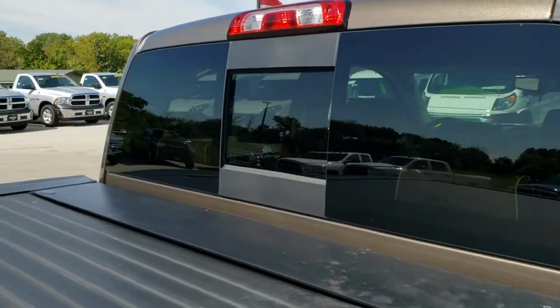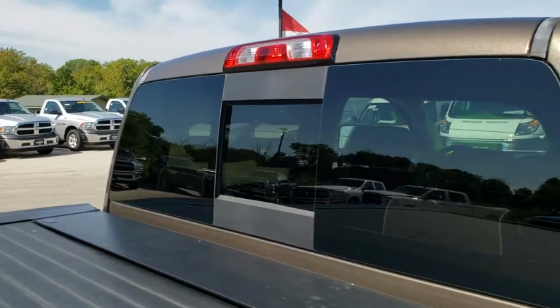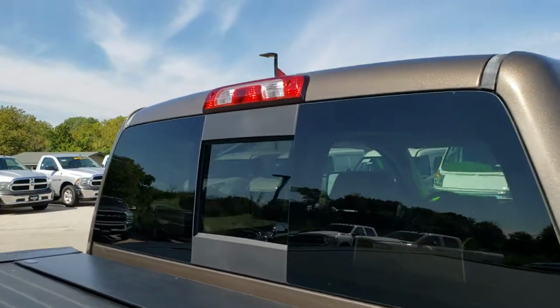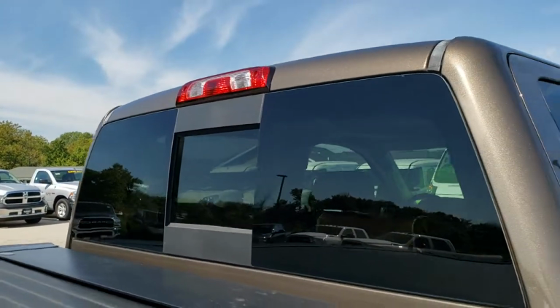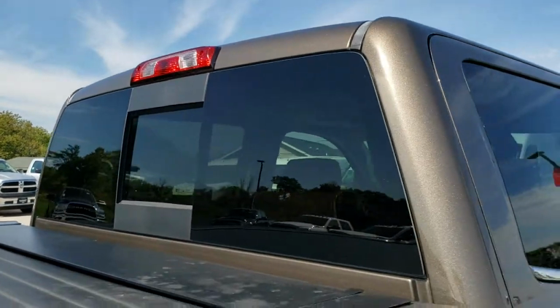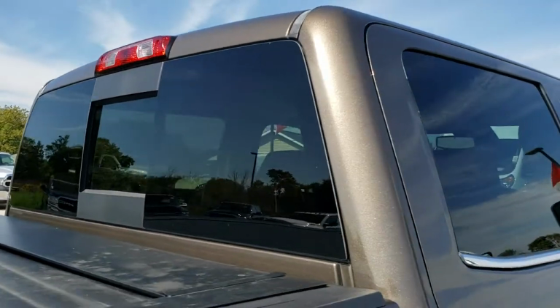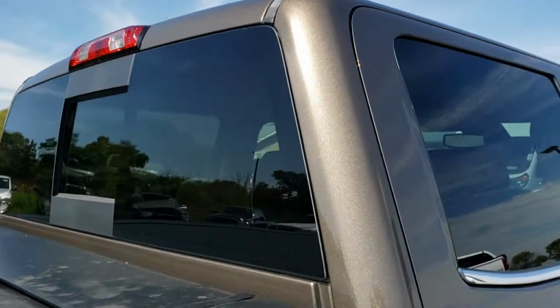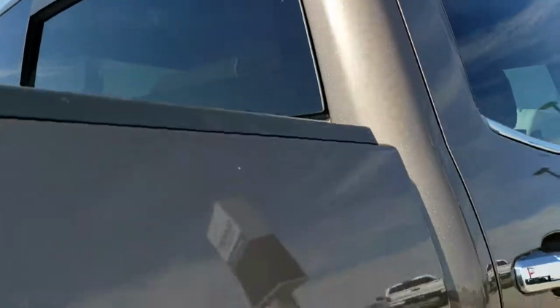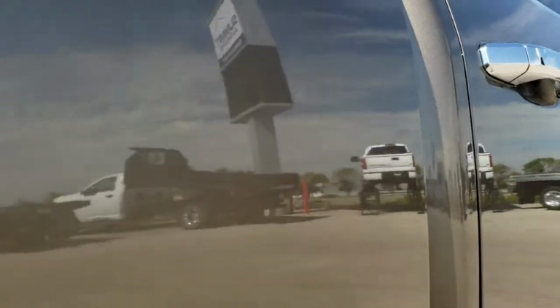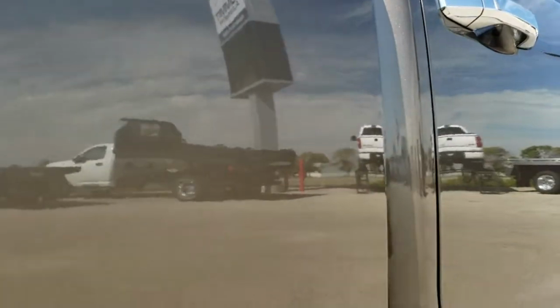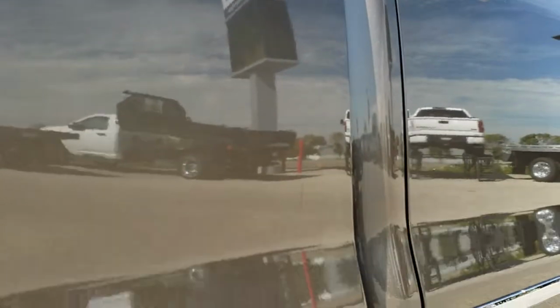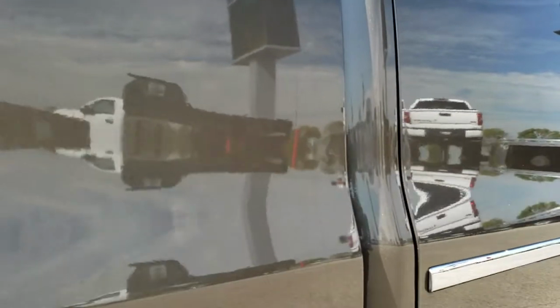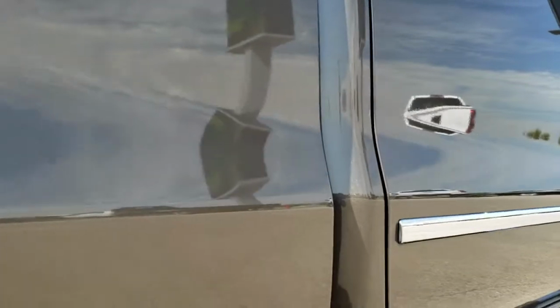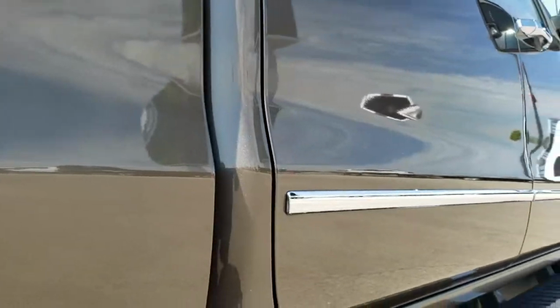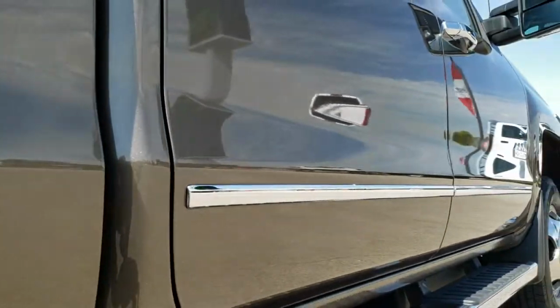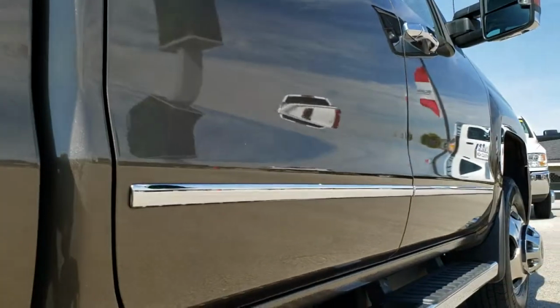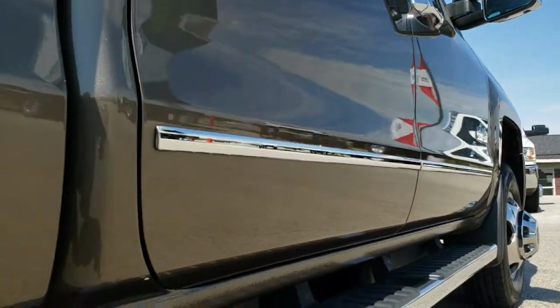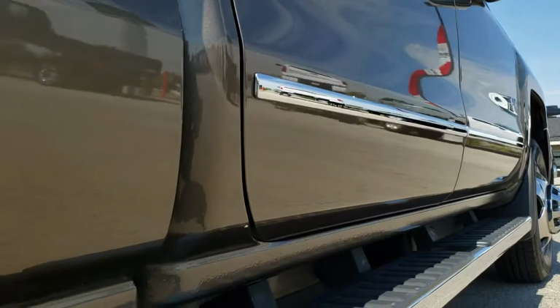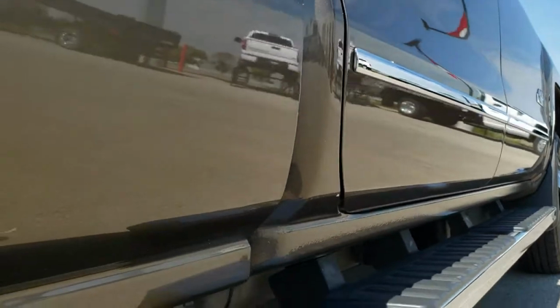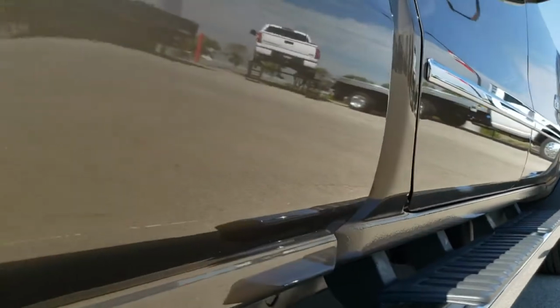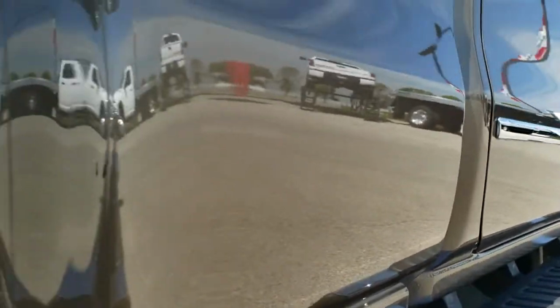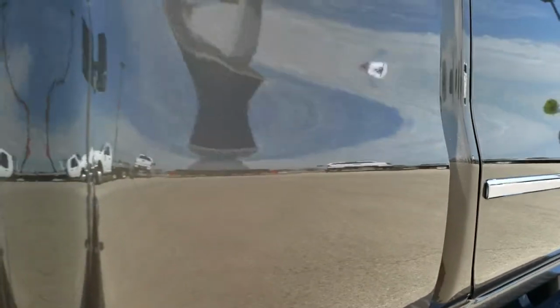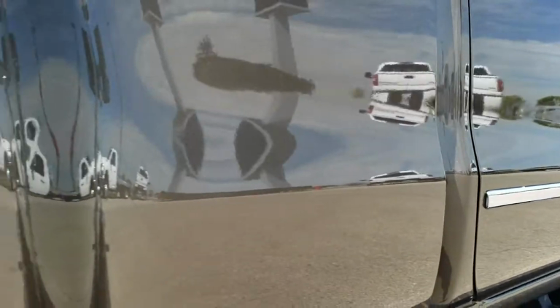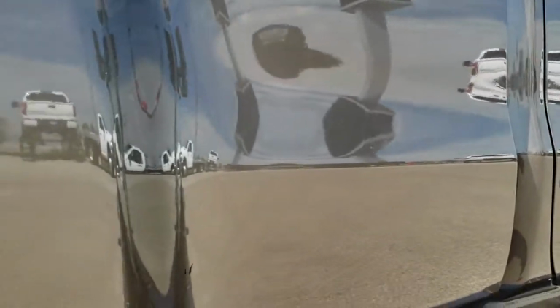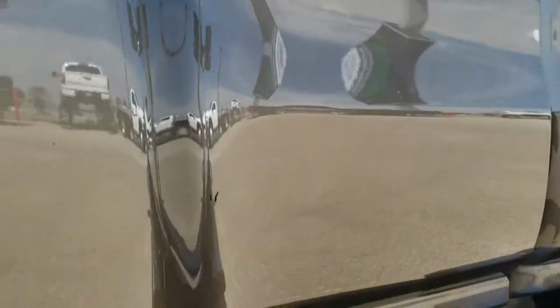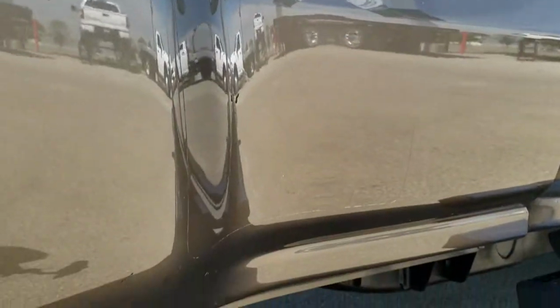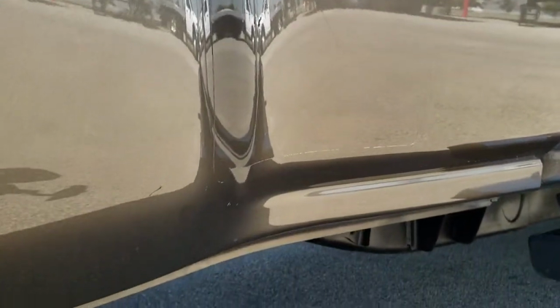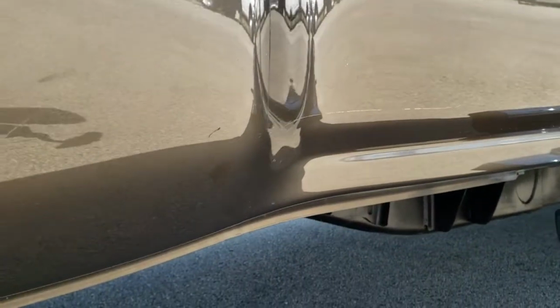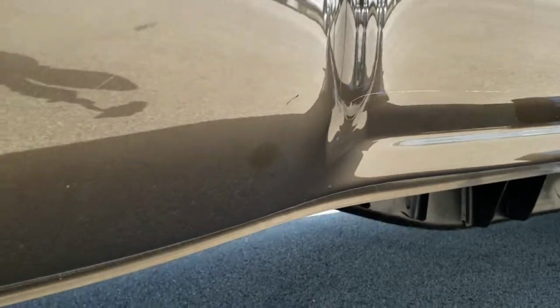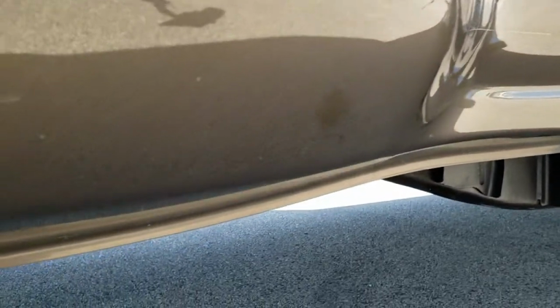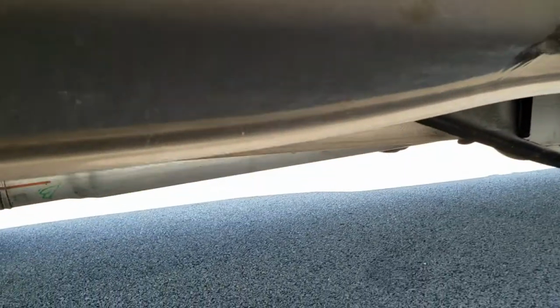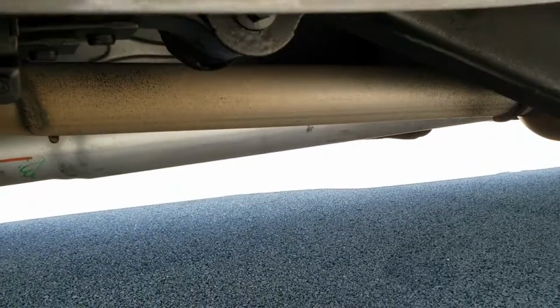The cab is in really nice shape. Very, very clean — didn't see any dents or dings on the doors. The dually tub is in really nice shape and I didn't see any rock chips or anything like that.